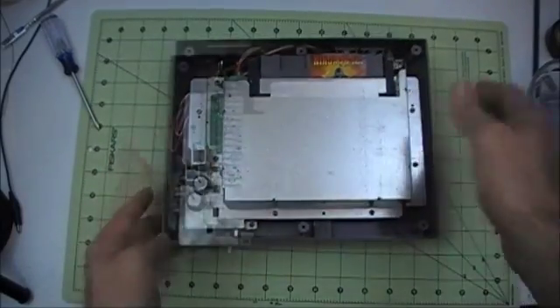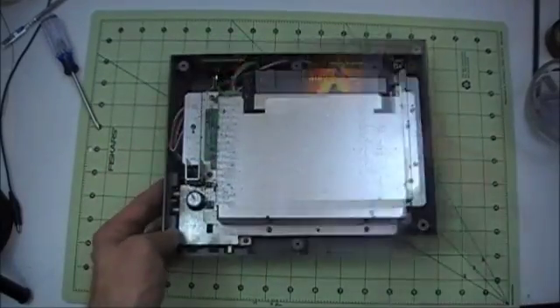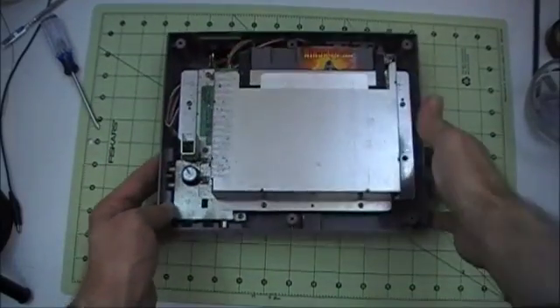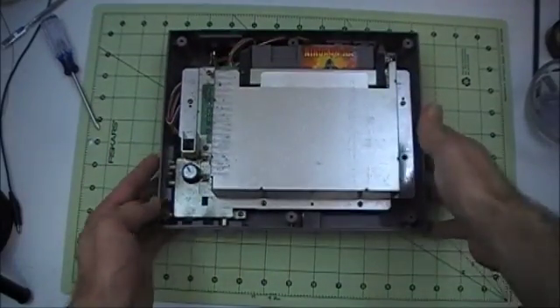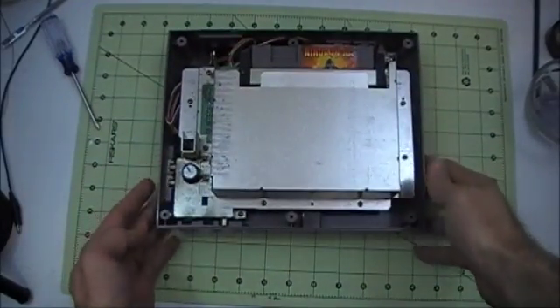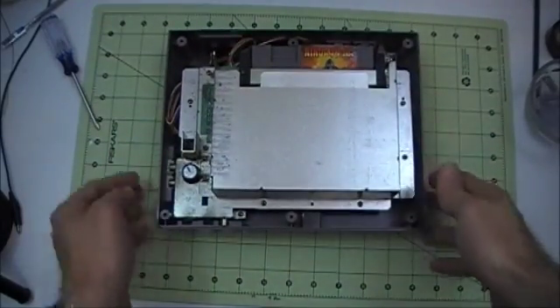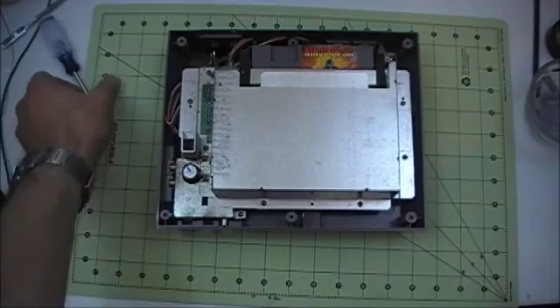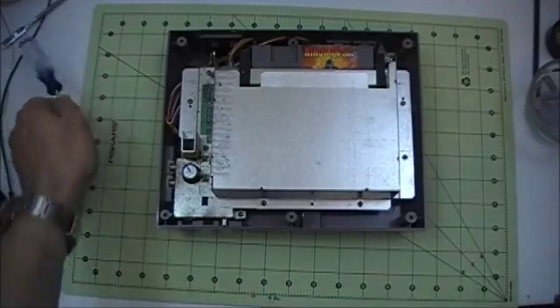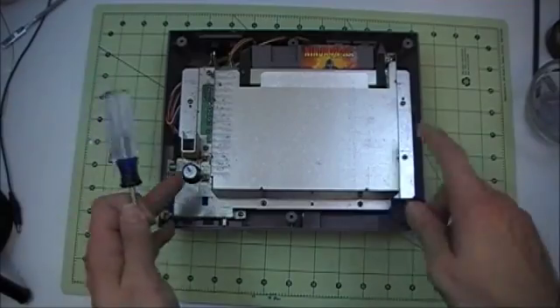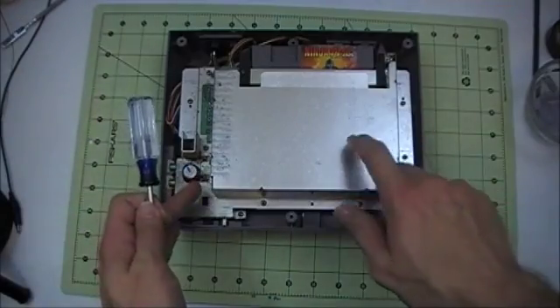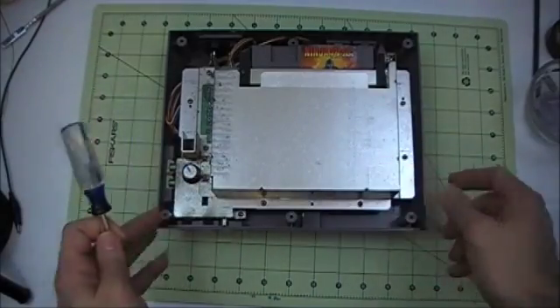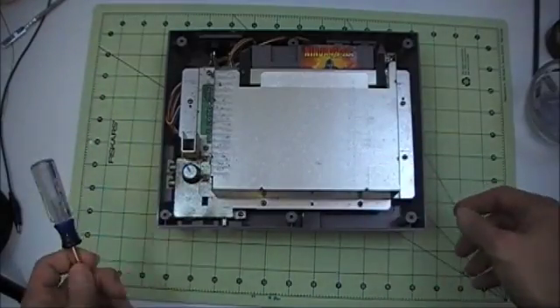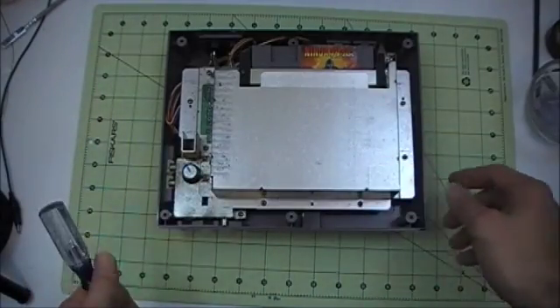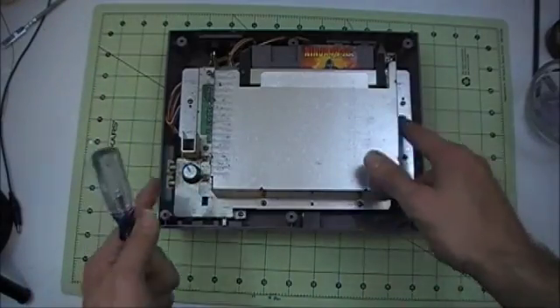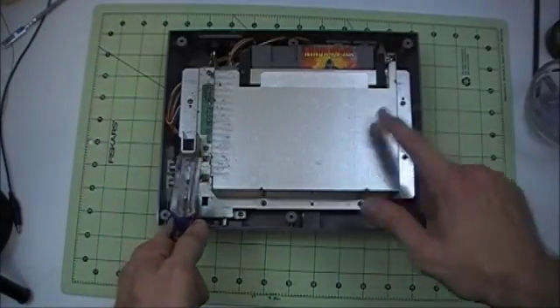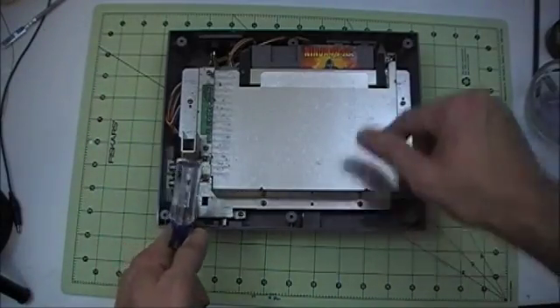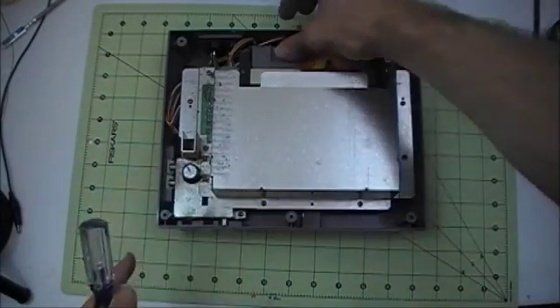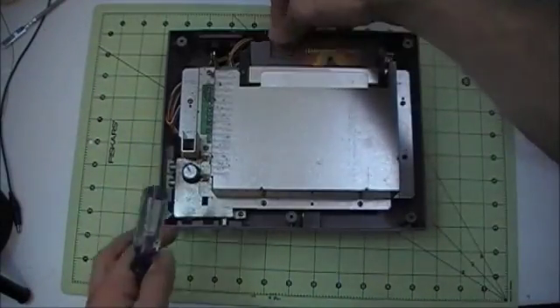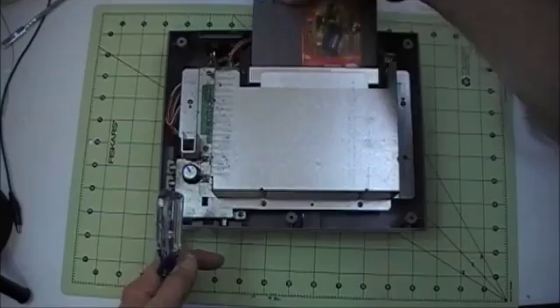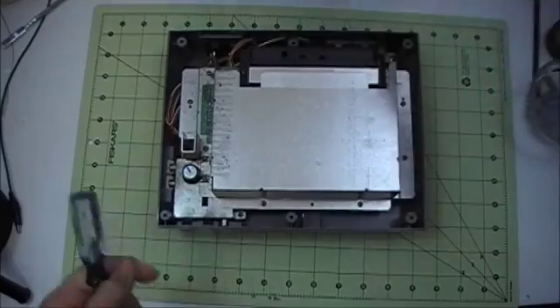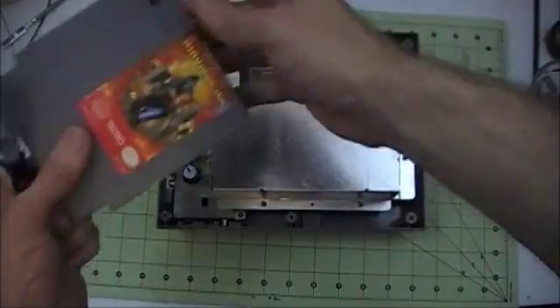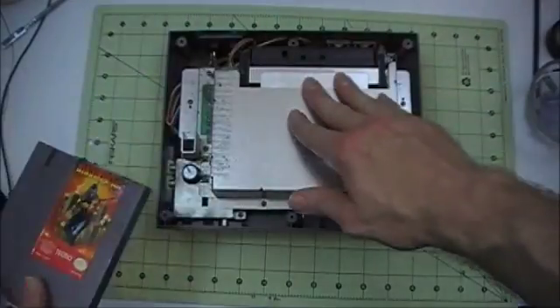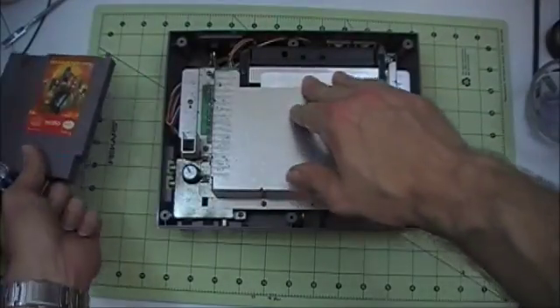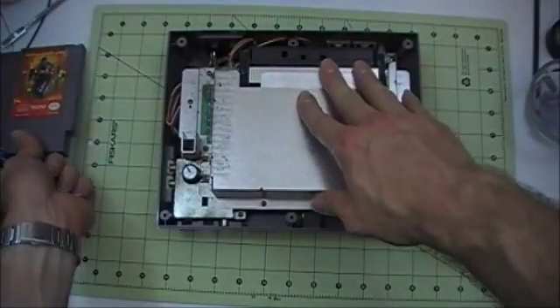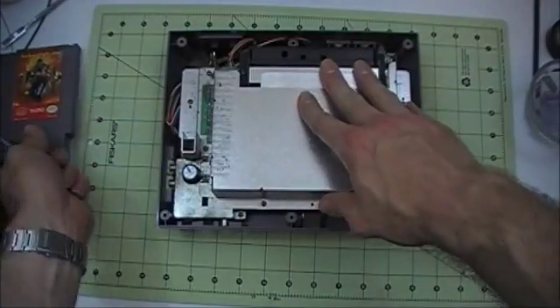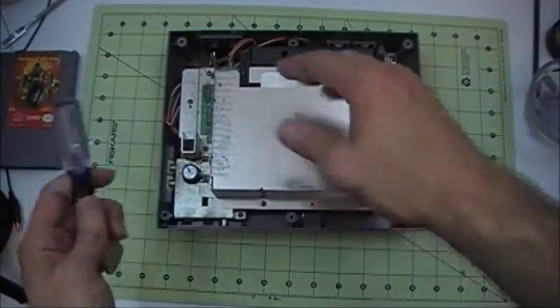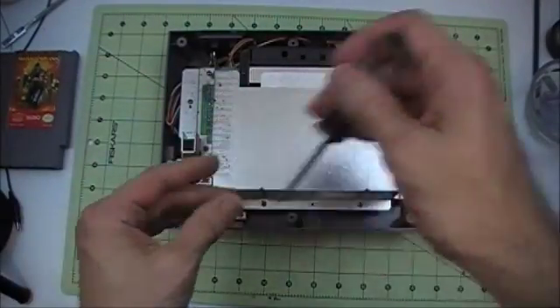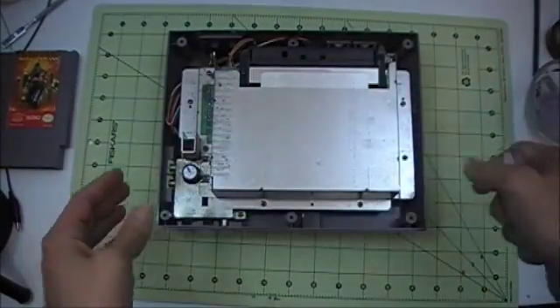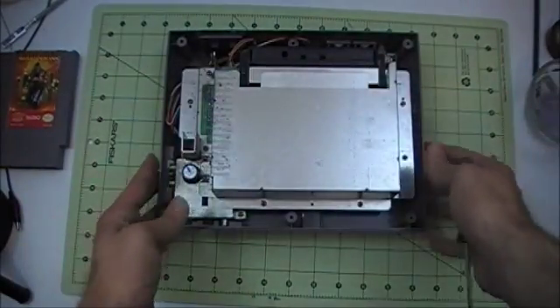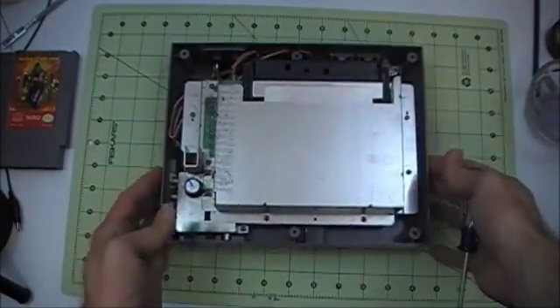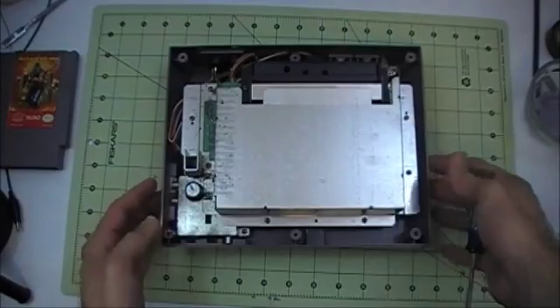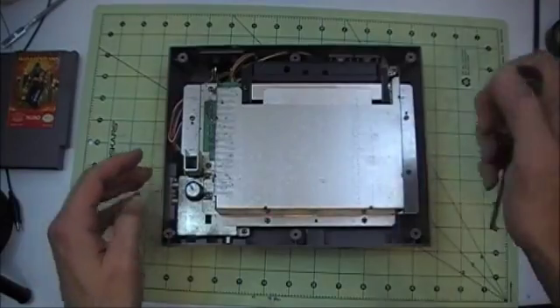The next step is to take out the seven screws that hold on the metal RF shield, which is this piece of metal here, and go ahead and take this game out, and take out these seven screws.